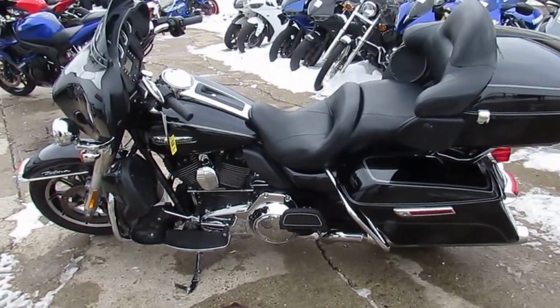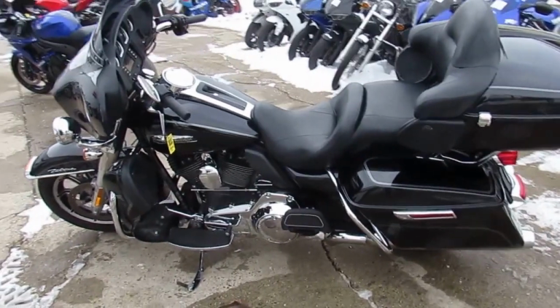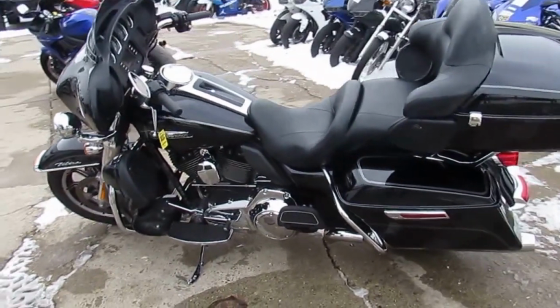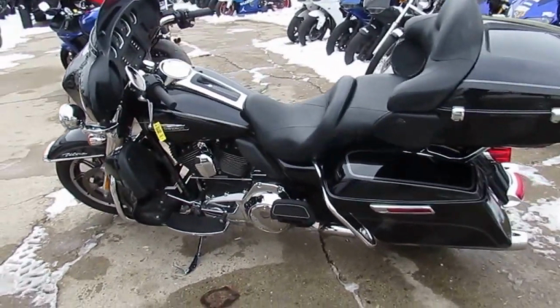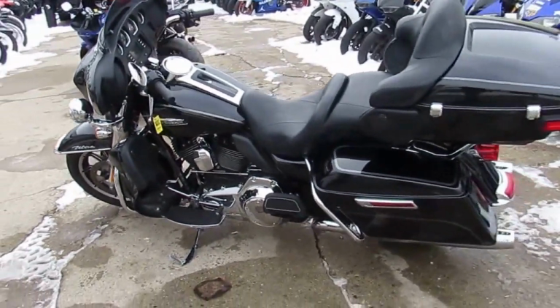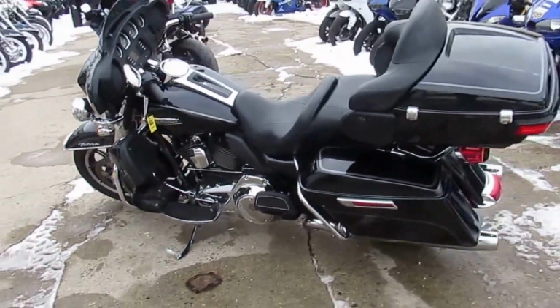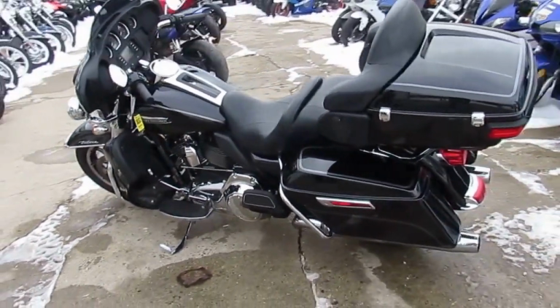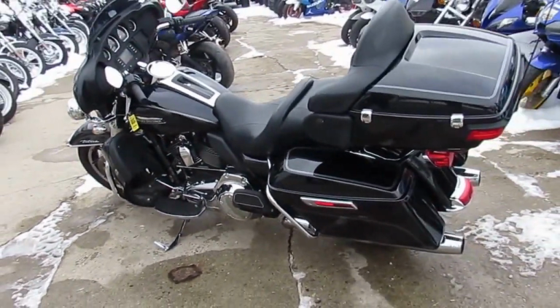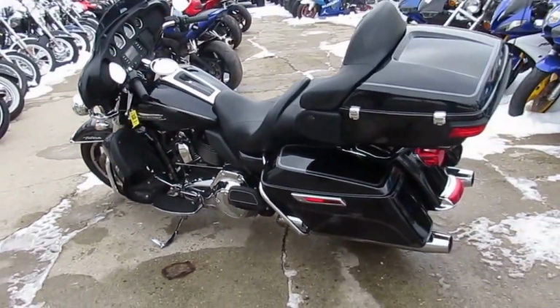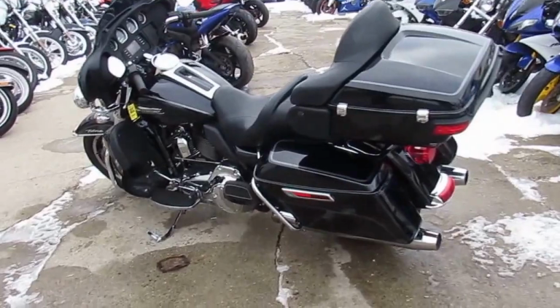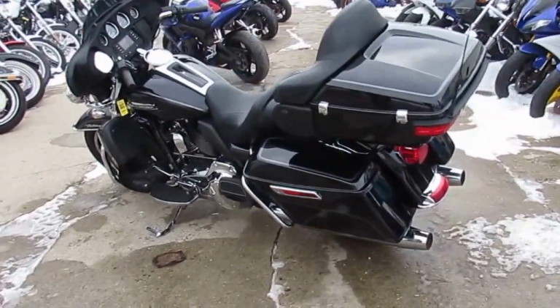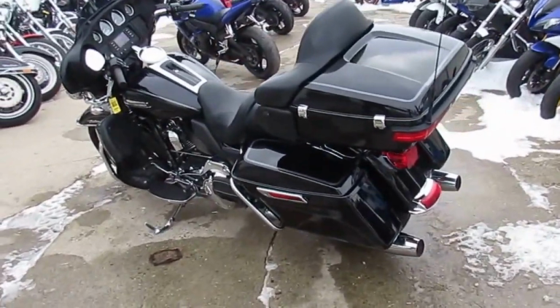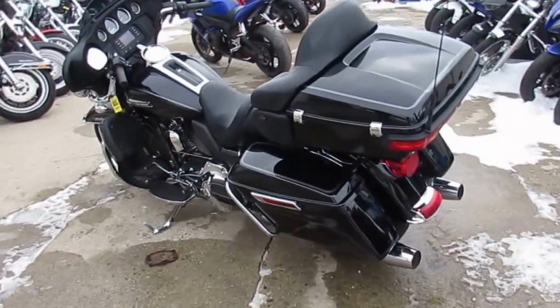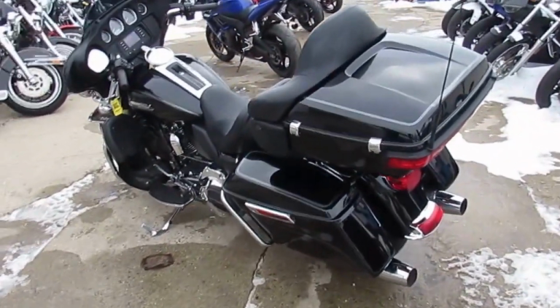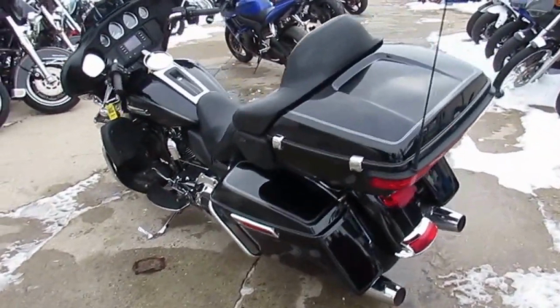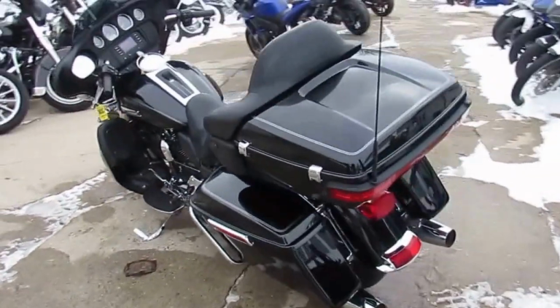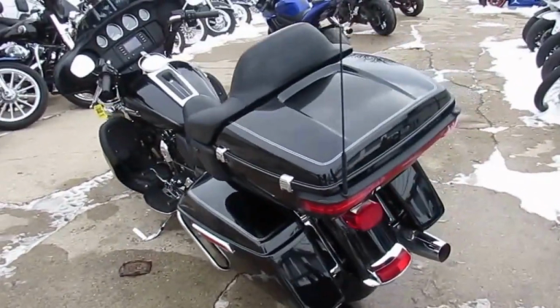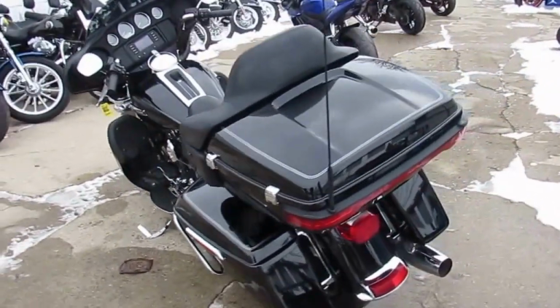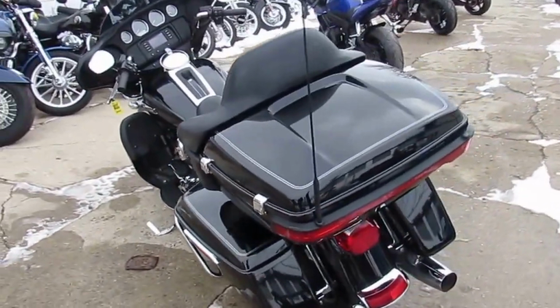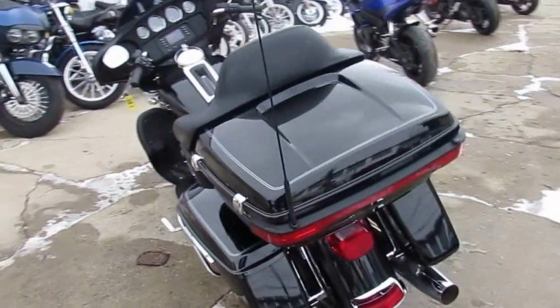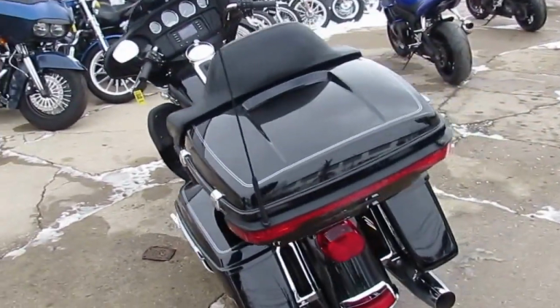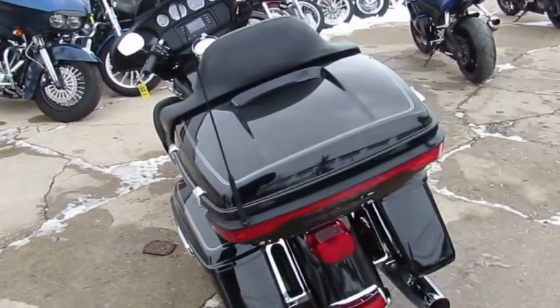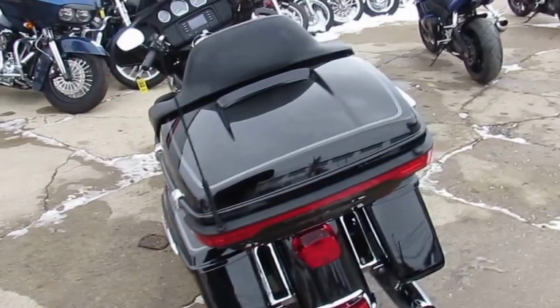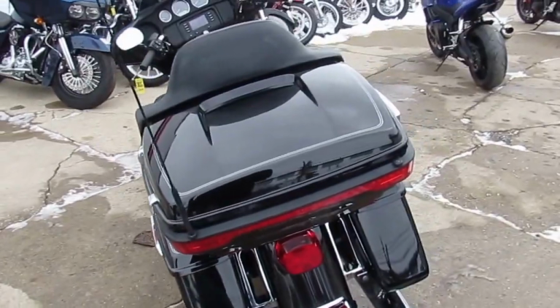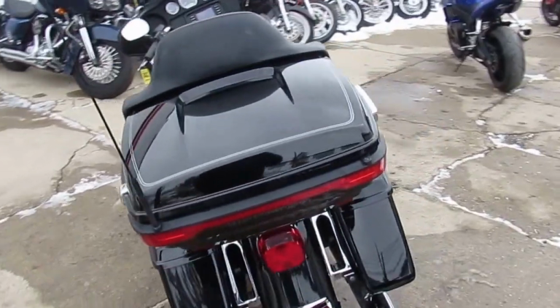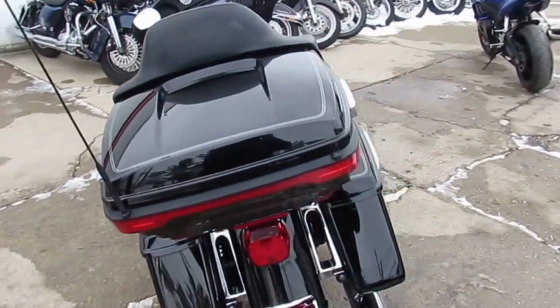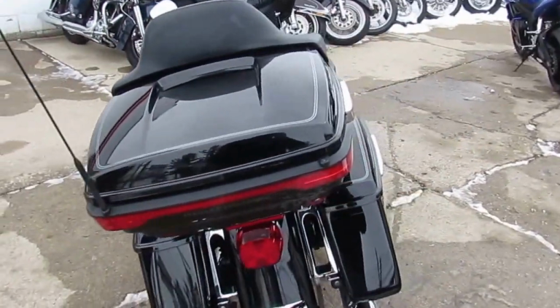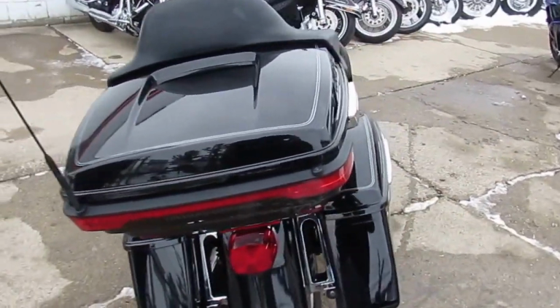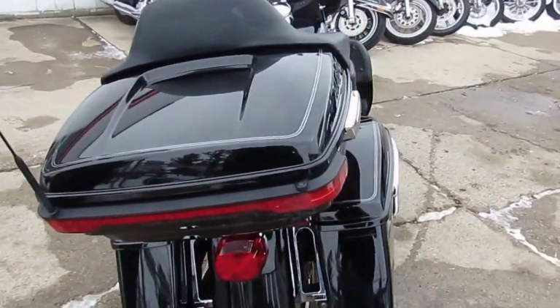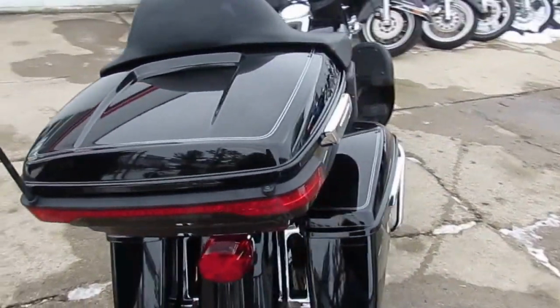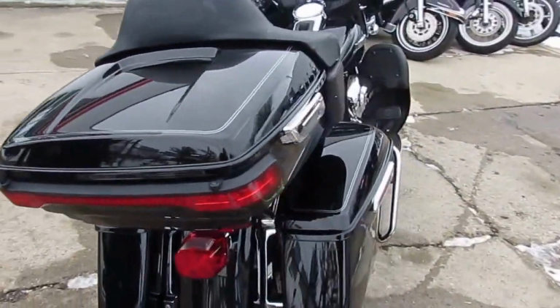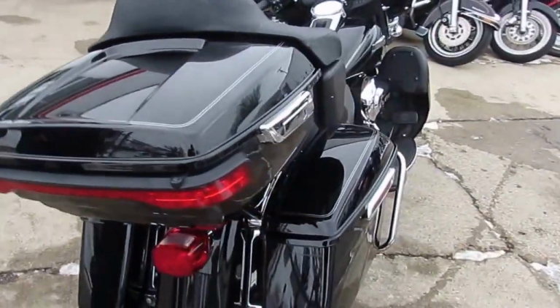Hey guys, it's ApprovalPowerSports.com here. We've got about 200 used Harley-Davidsons in our showroom for sale. I'm going to show you this one — it's a 2014 Harley-Davidson Ultra Electric Classic.